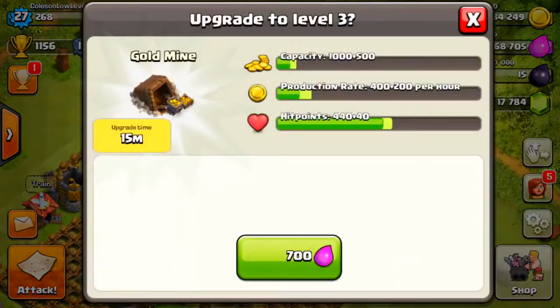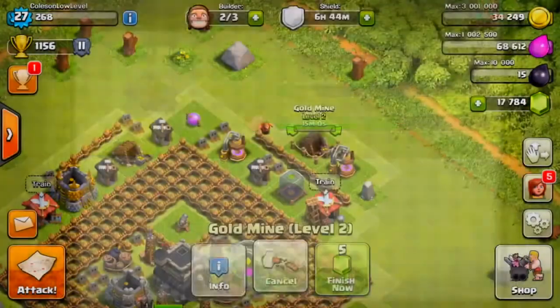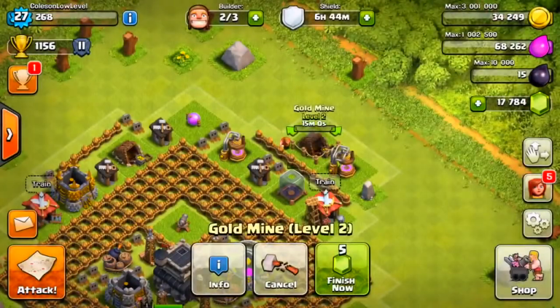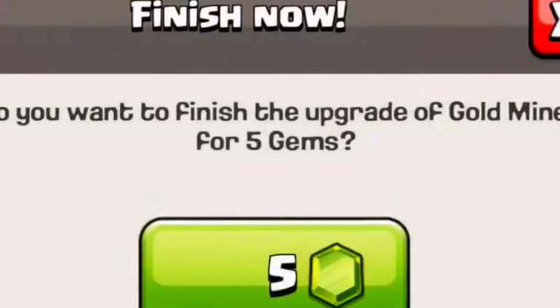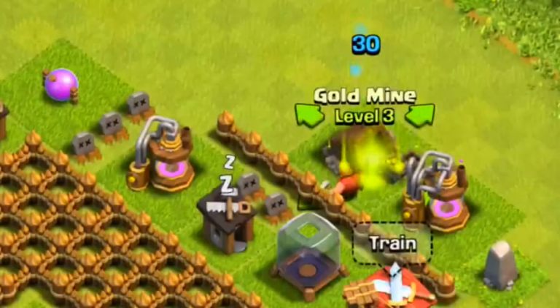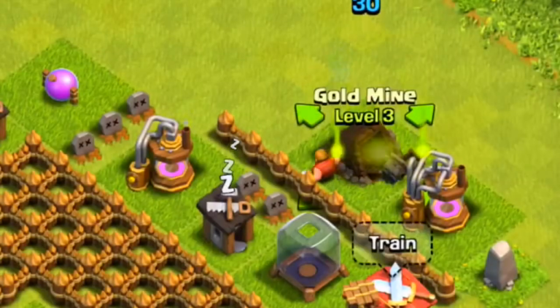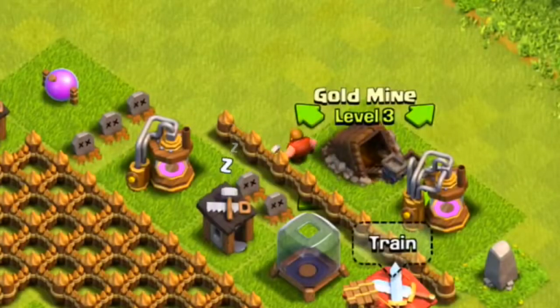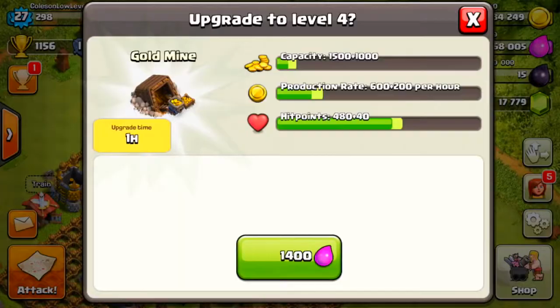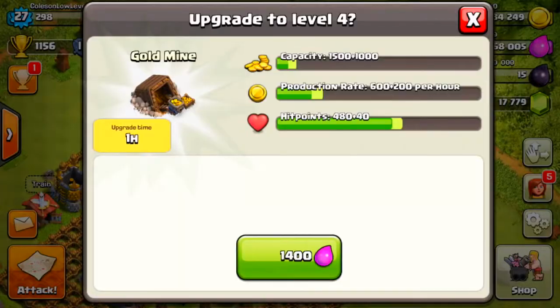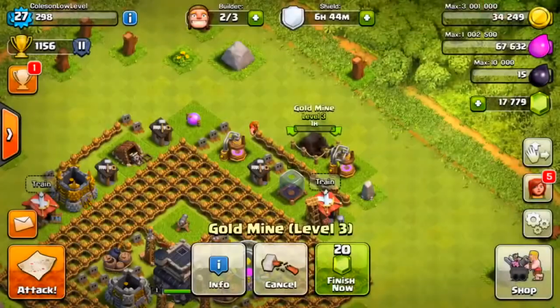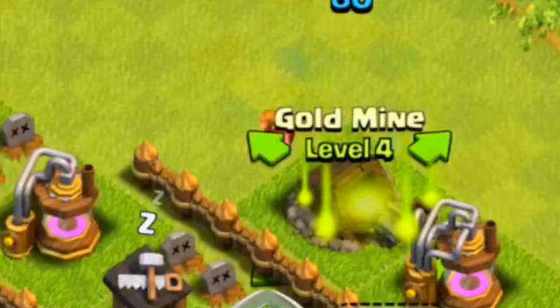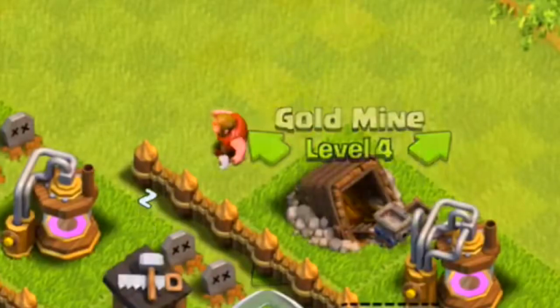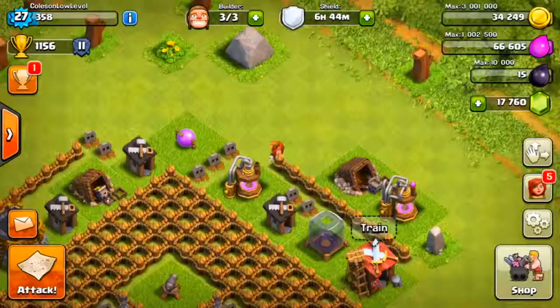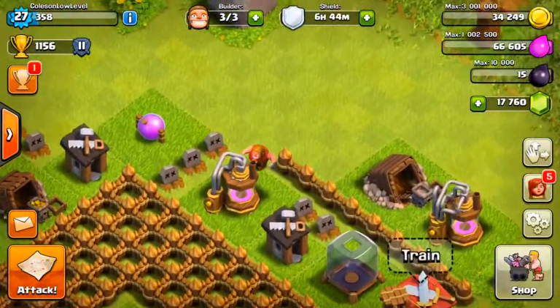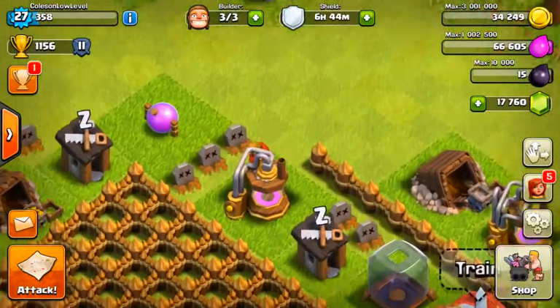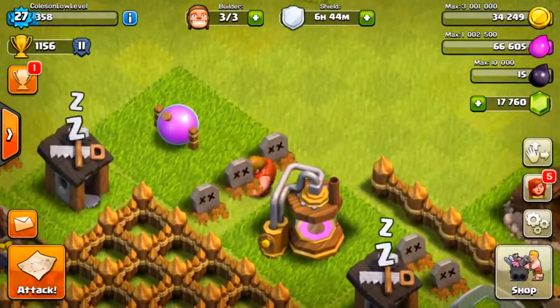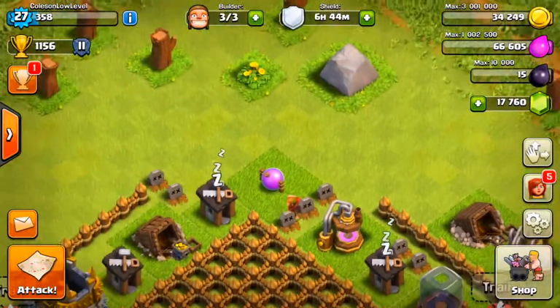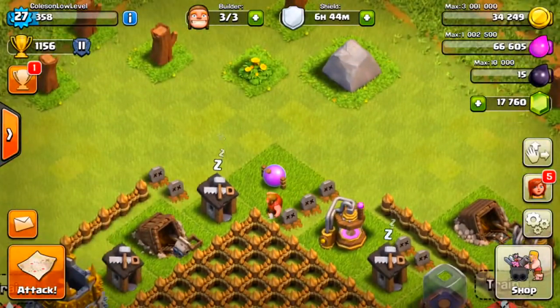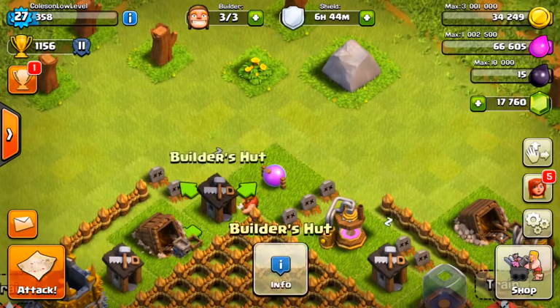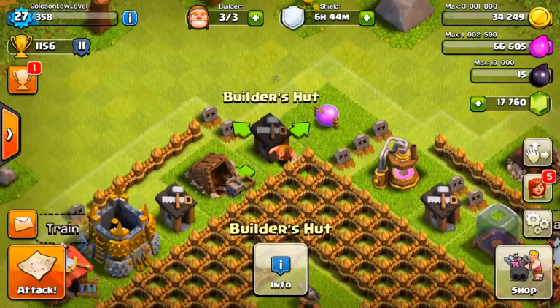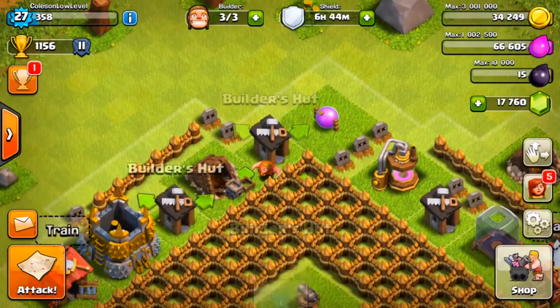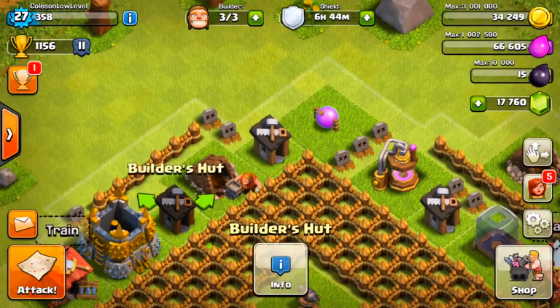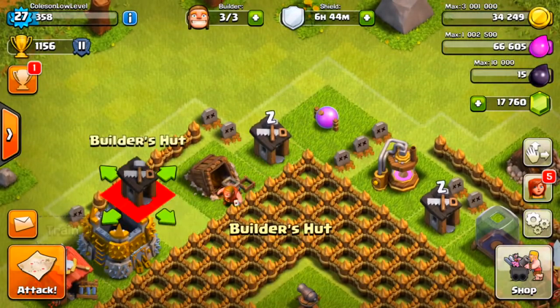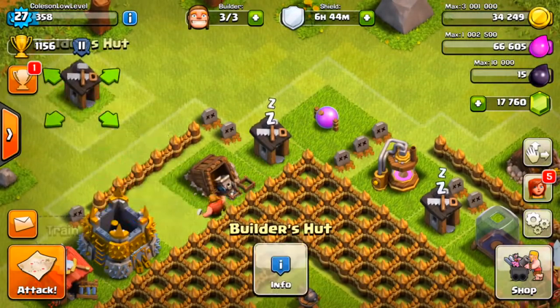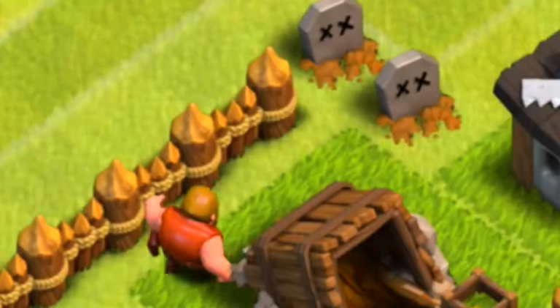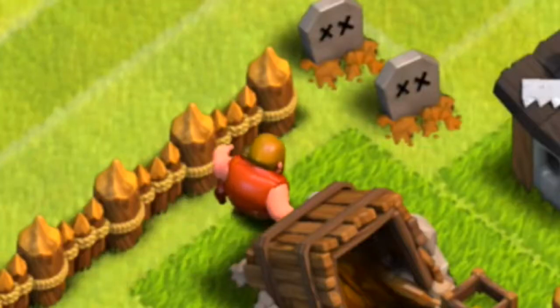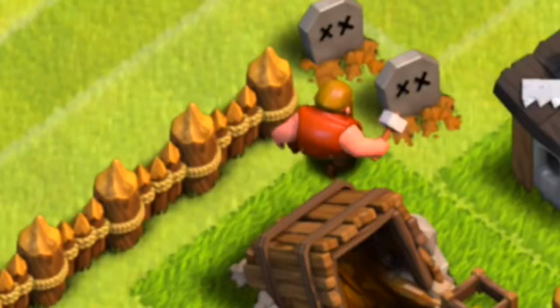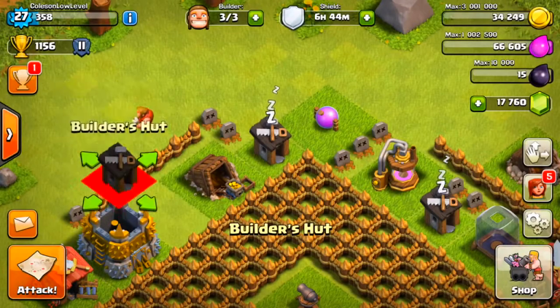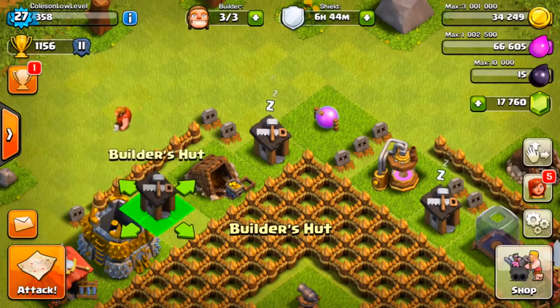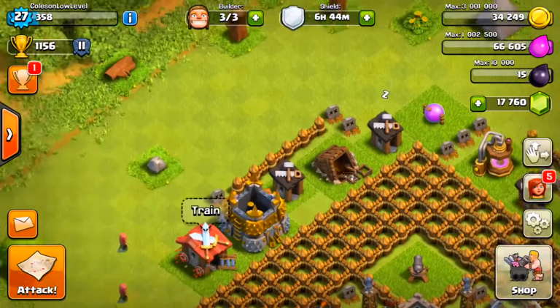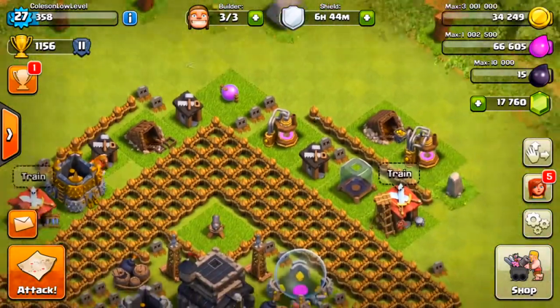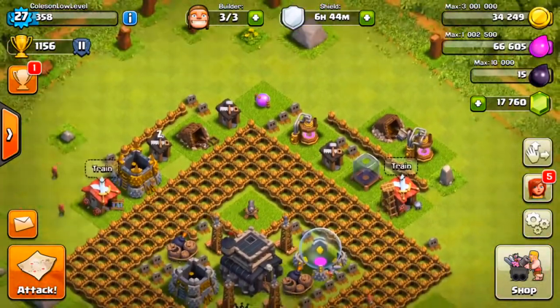I'm just messing with Kyle so hard. He's like 'oh god damn it.' That's okay Kyle, you're almost there. Psych! Get out of me village, Kyle. Oh wait, you want to go home? No, that's not yours. You son of a bitch, you're so close. Okay, I'll stop messing with you.